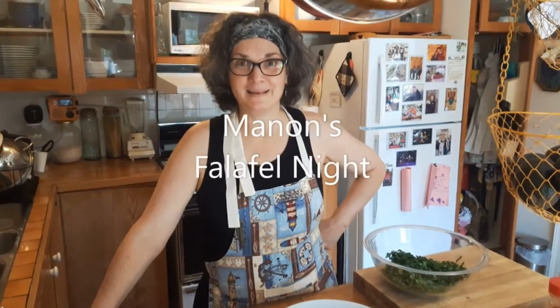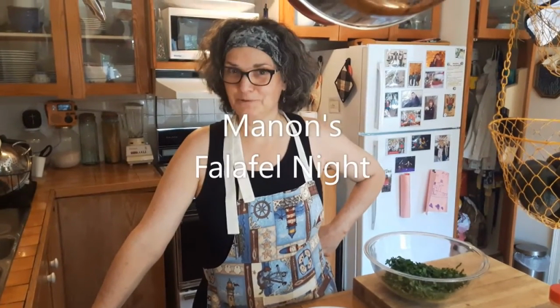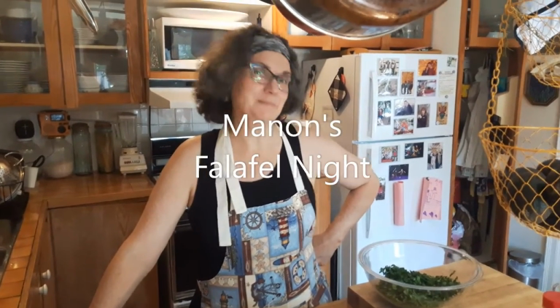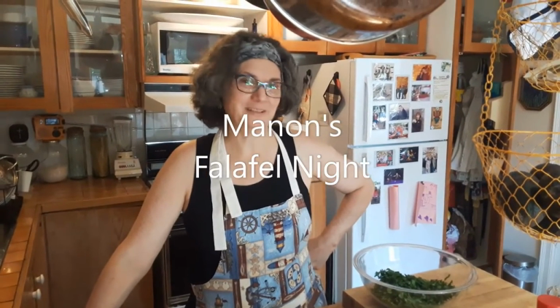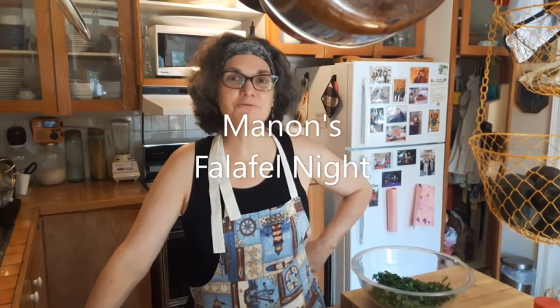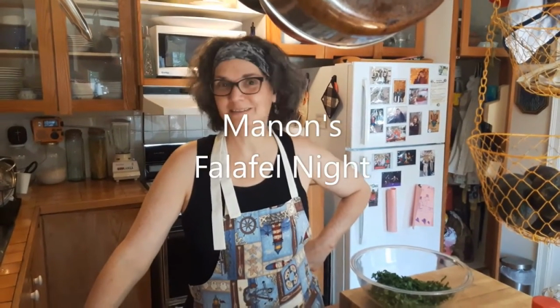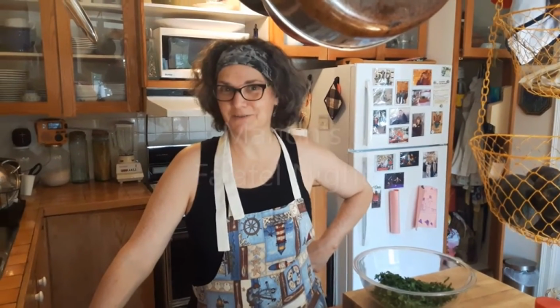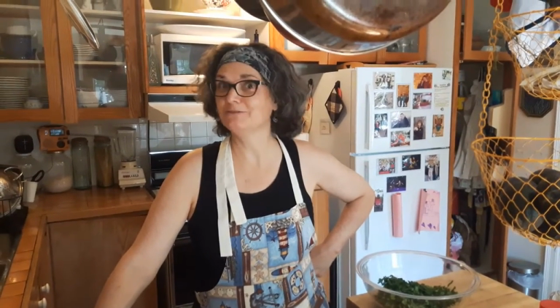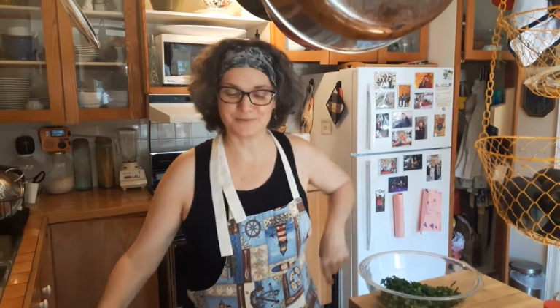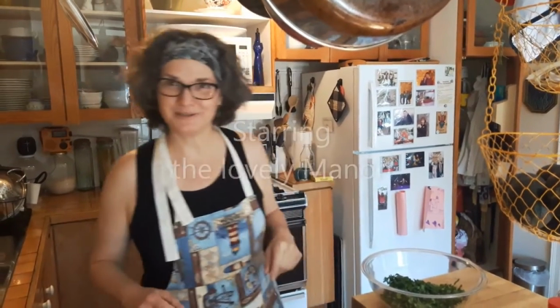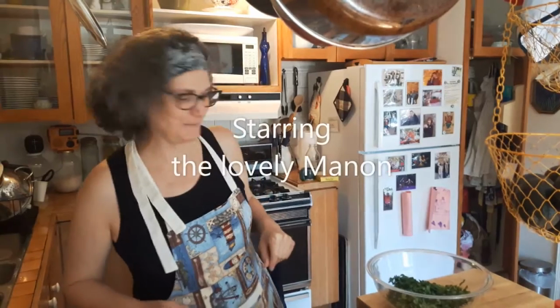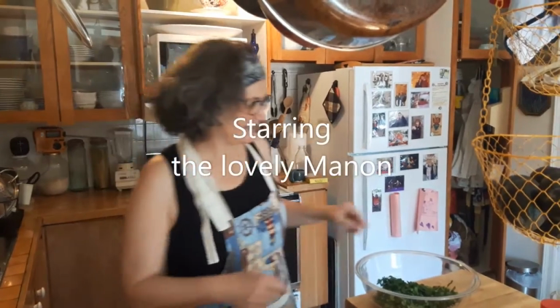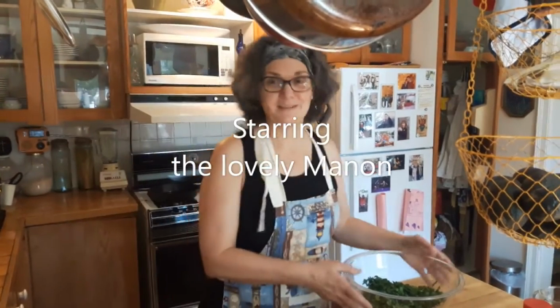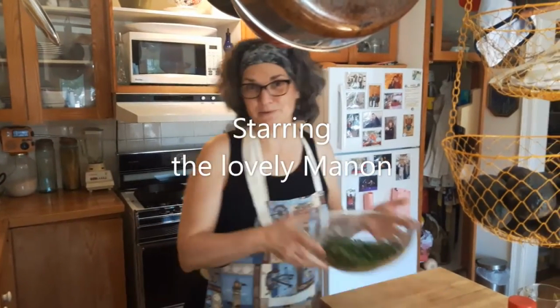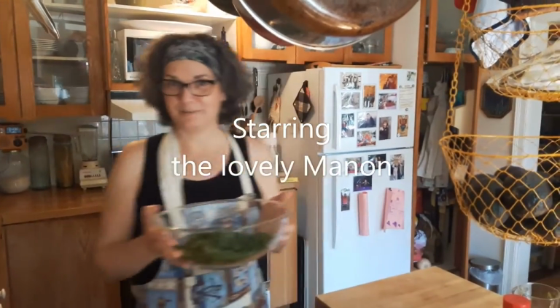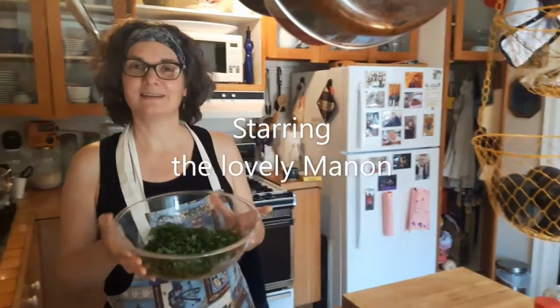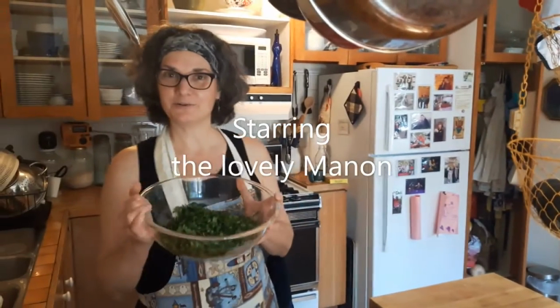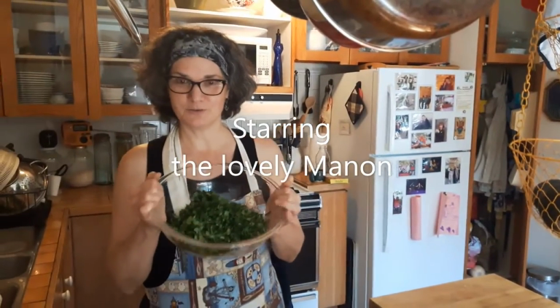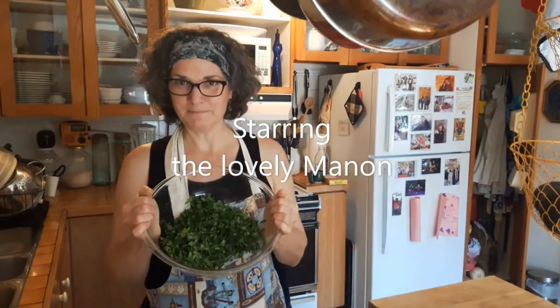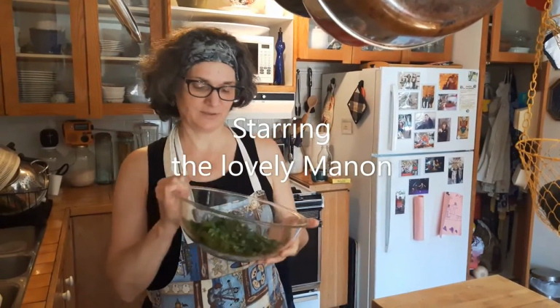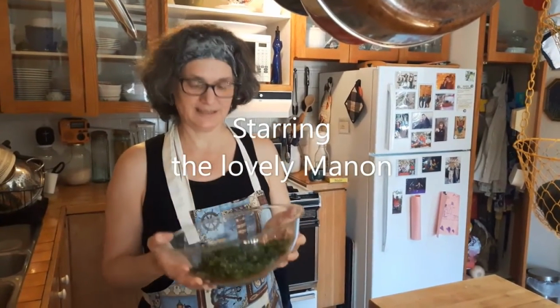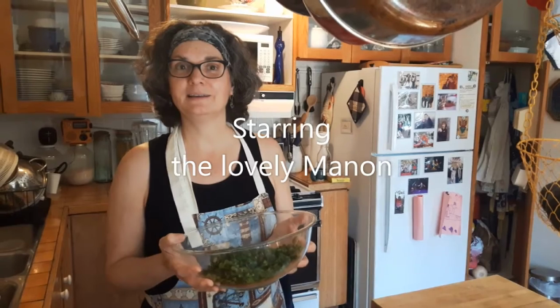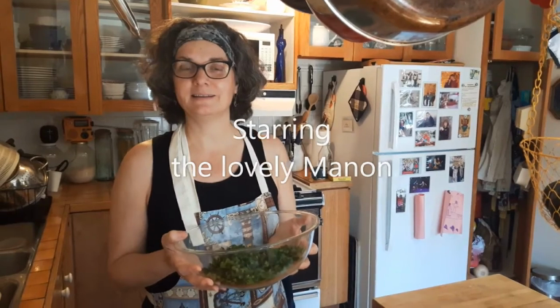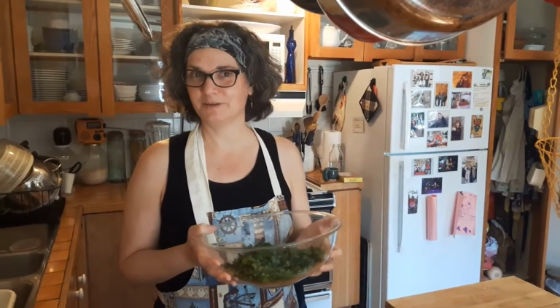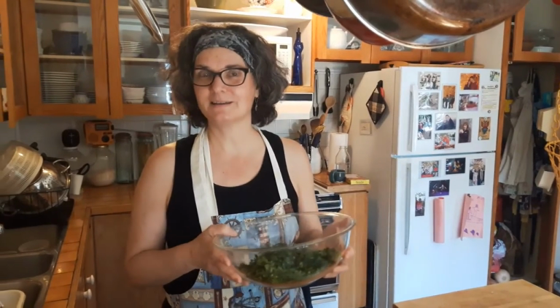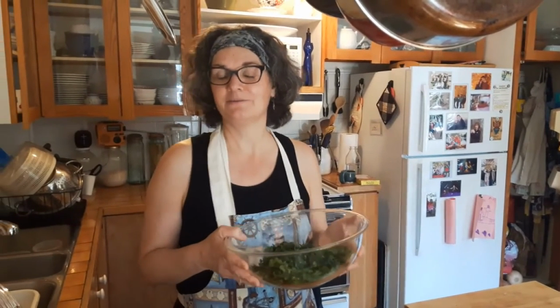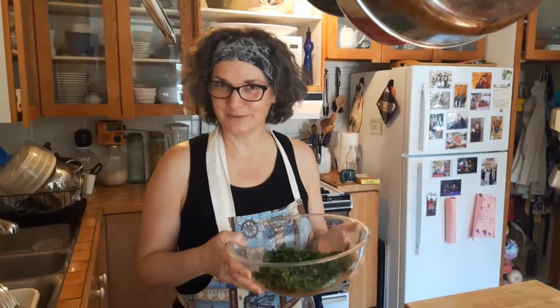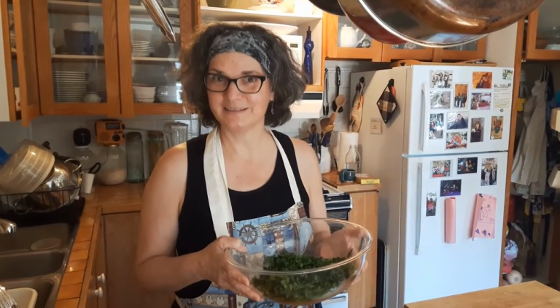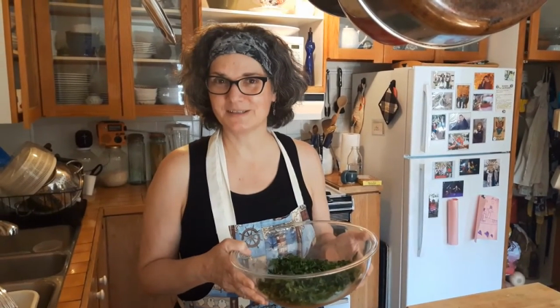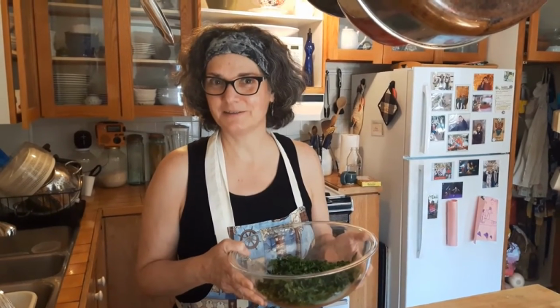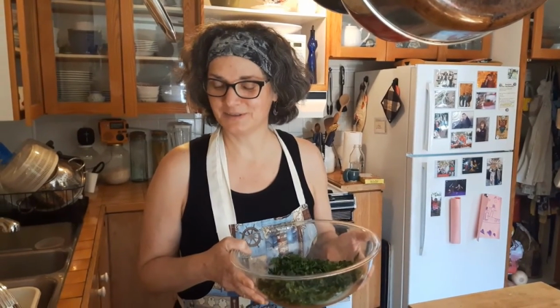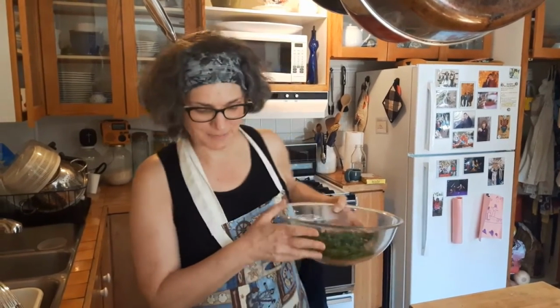Hello, my beloved four faithful followers. How are you today? Today we're going to learn how to make tabbouleh. Tonight we're going to have the famous falafel night, David's favorite supper.